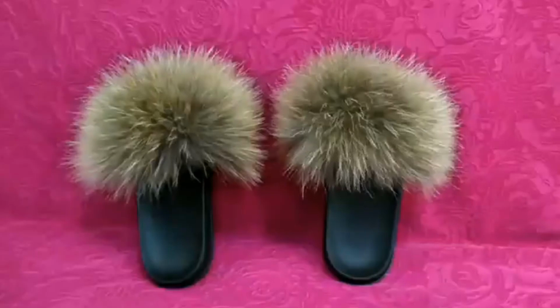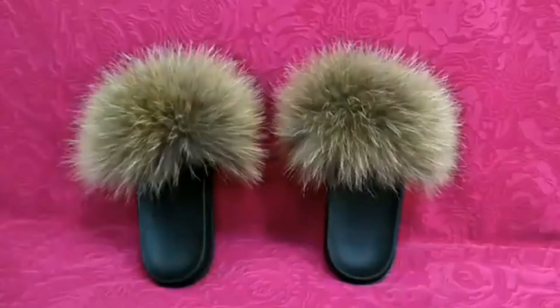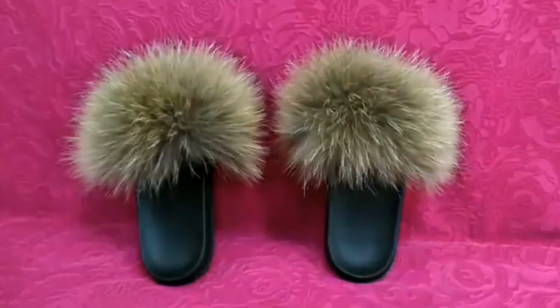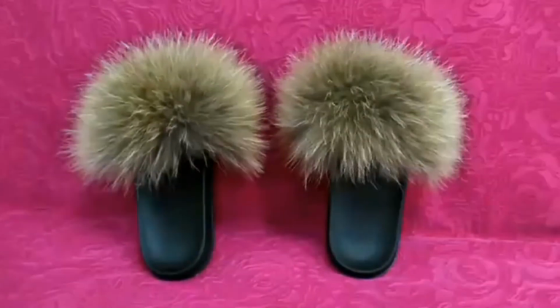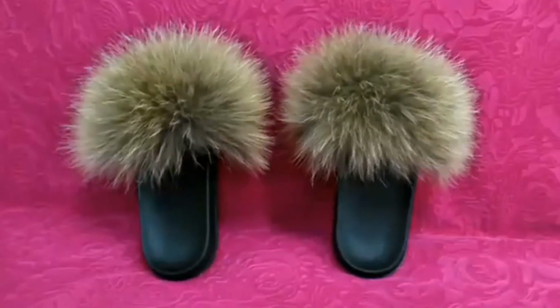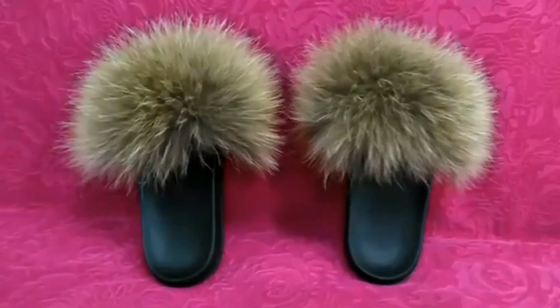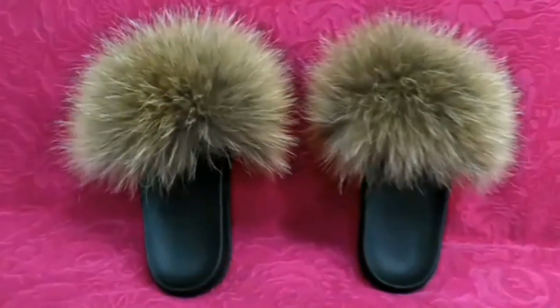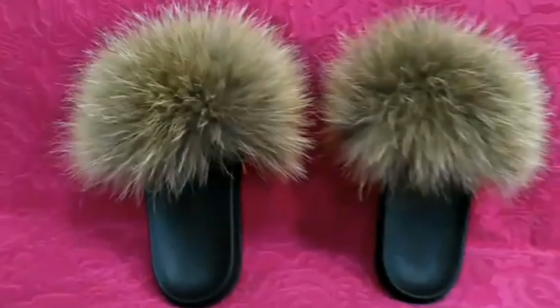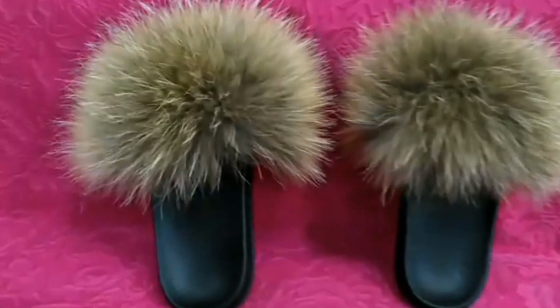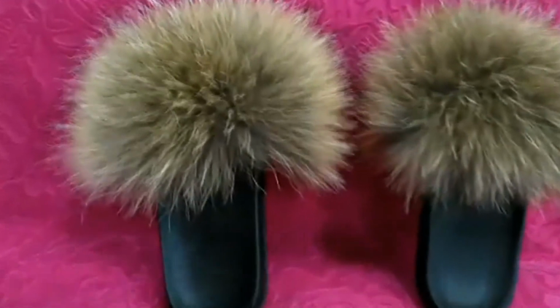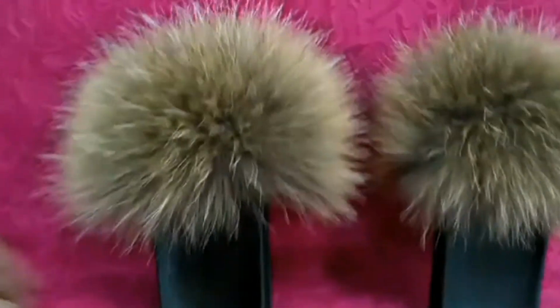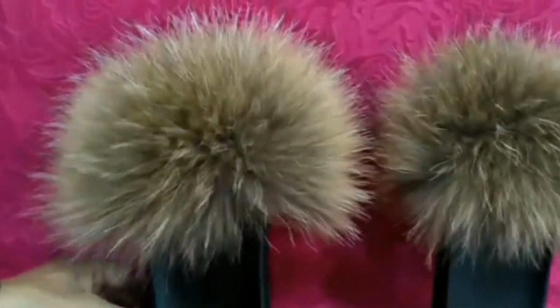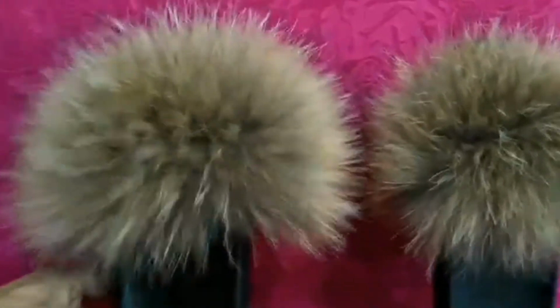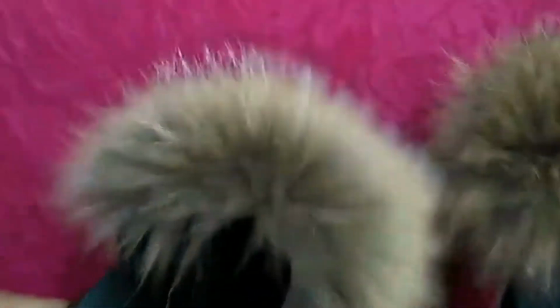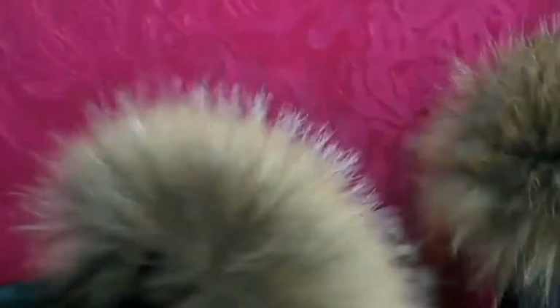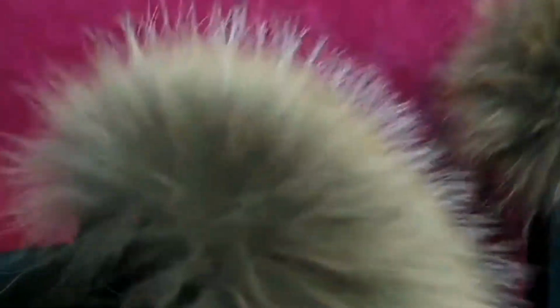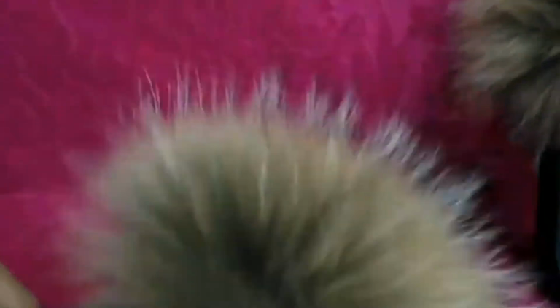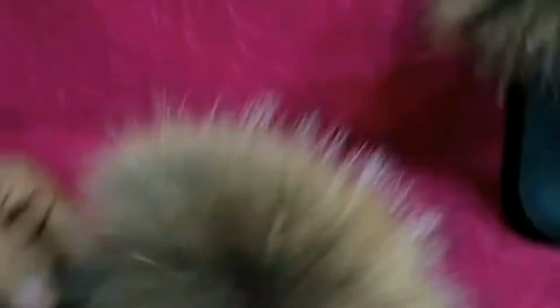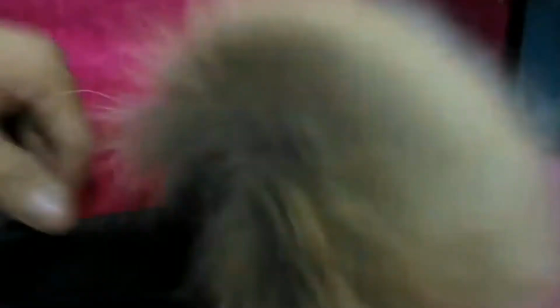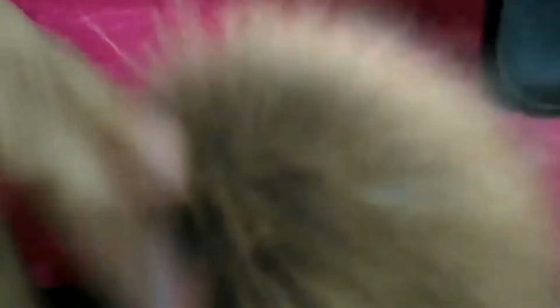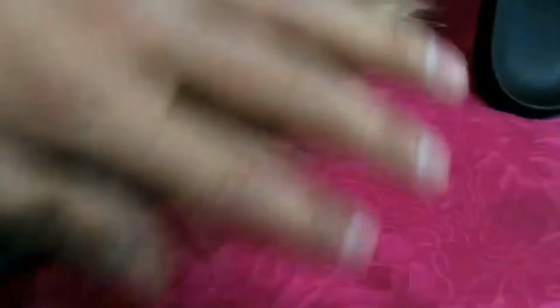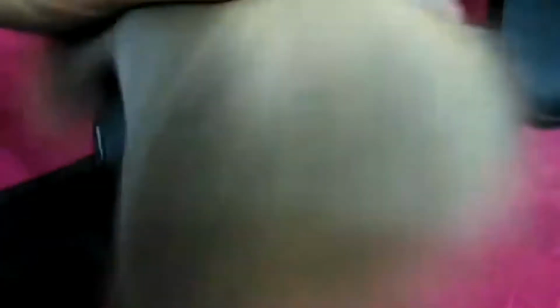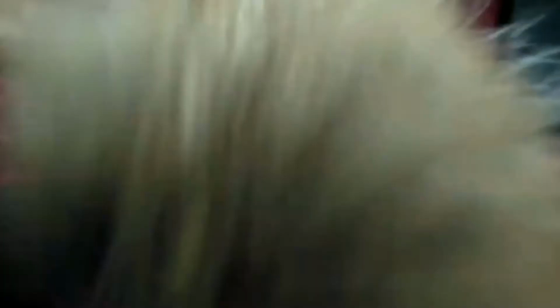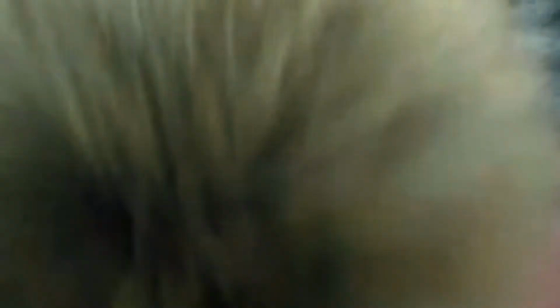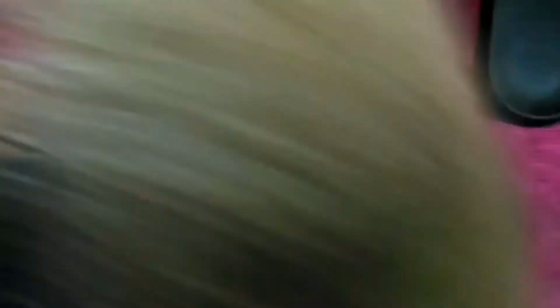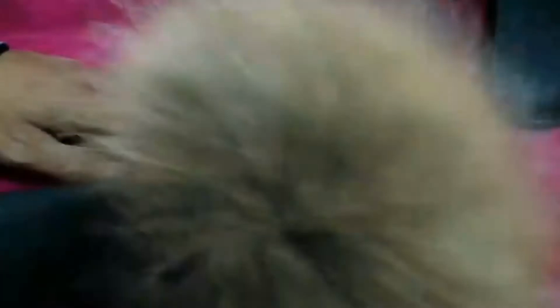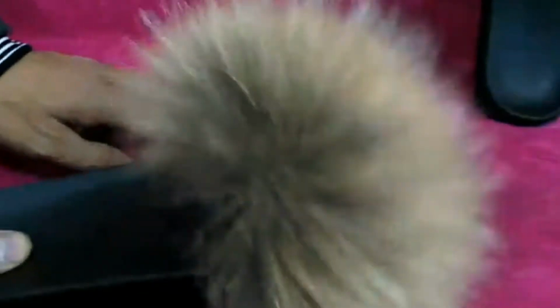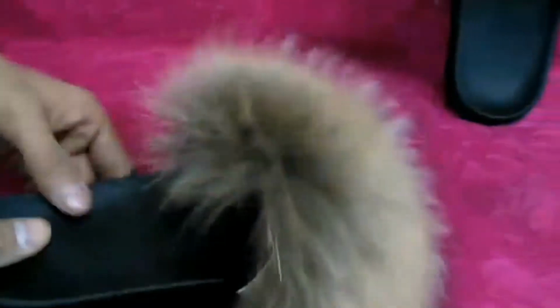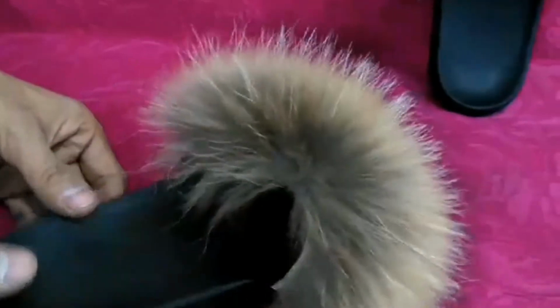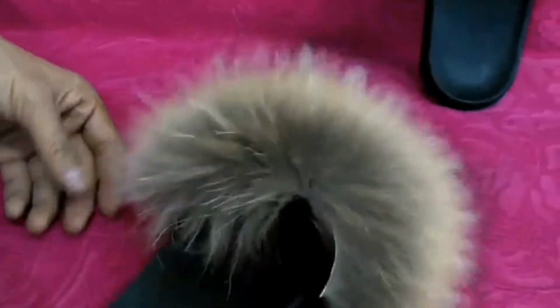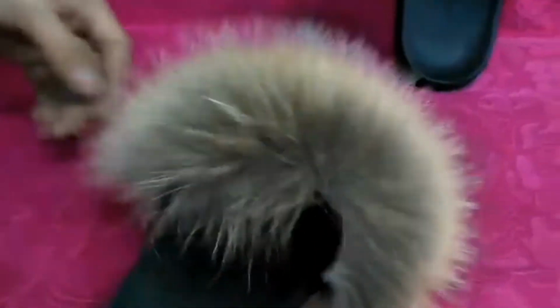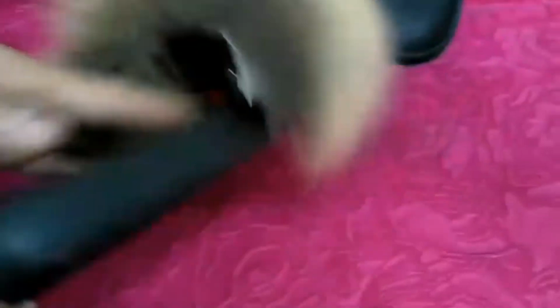The insole and outsole material of this sandal is made of EVA. Shearling has been used as the lining material. The upper material of this sandal is made of real fox hair.